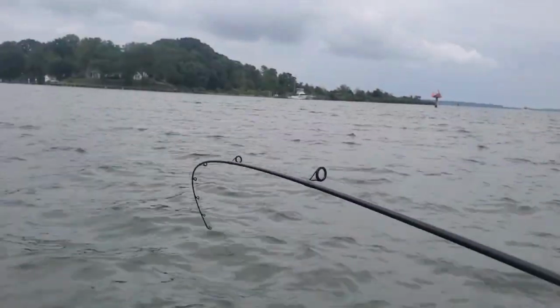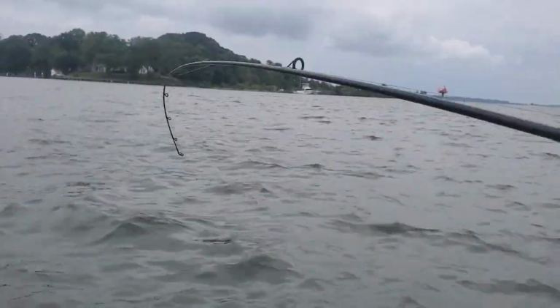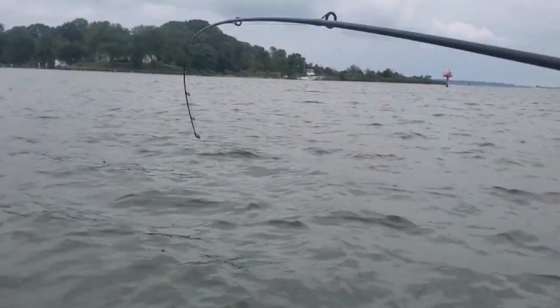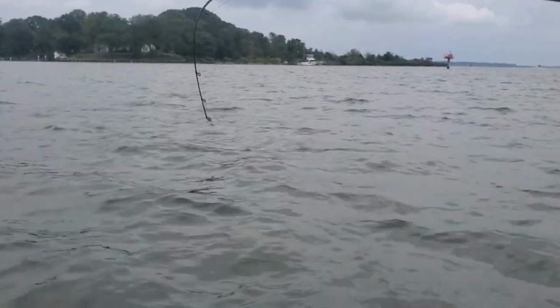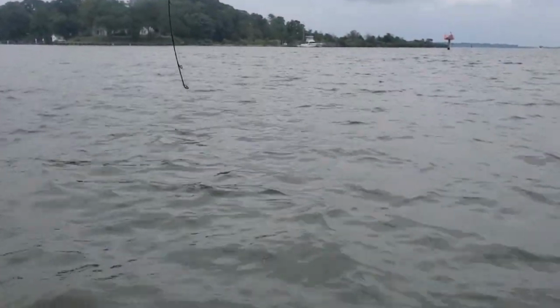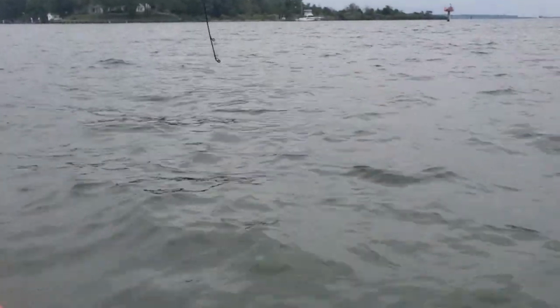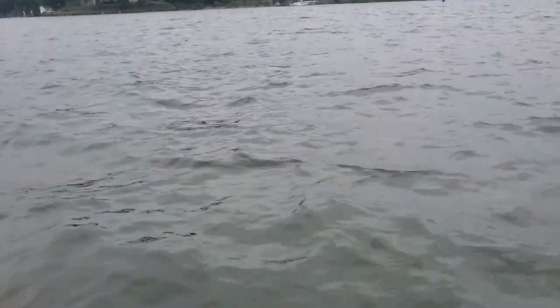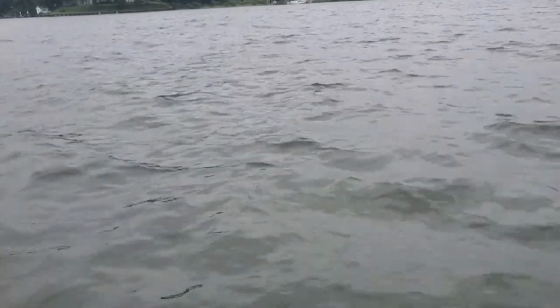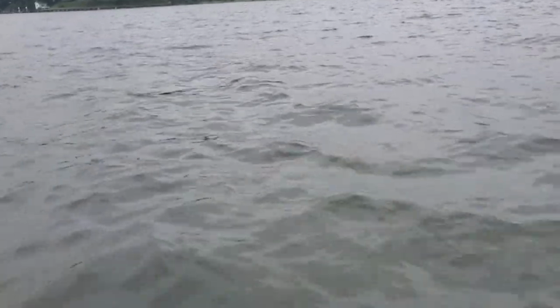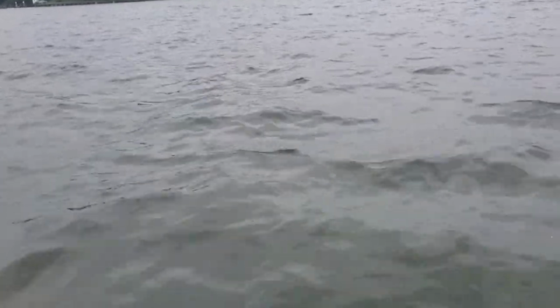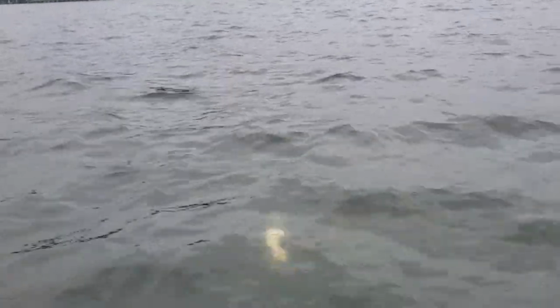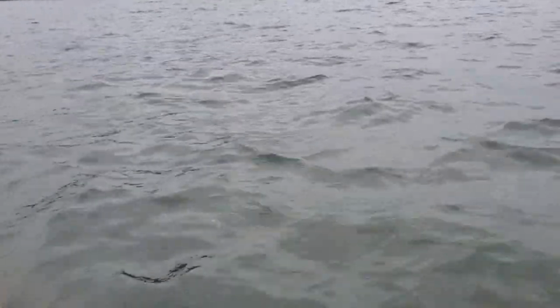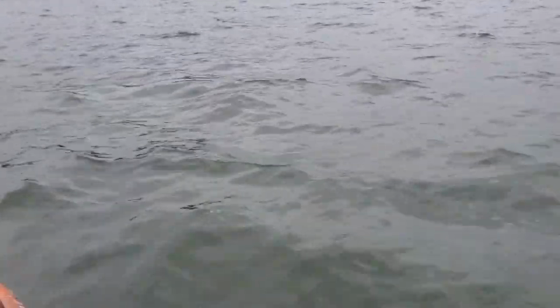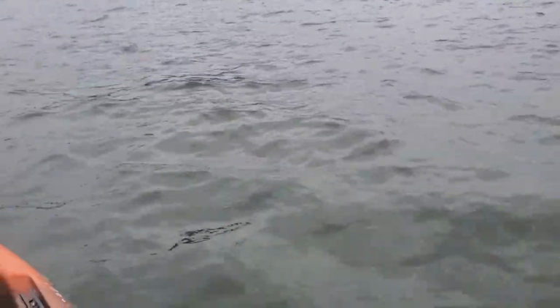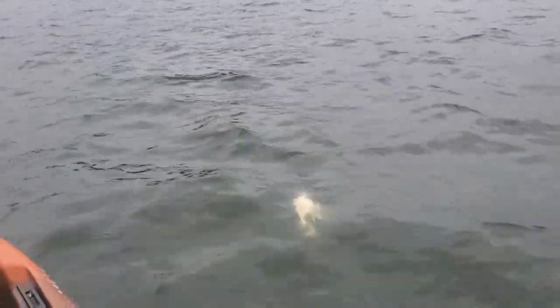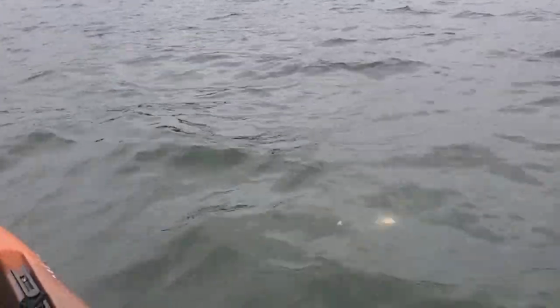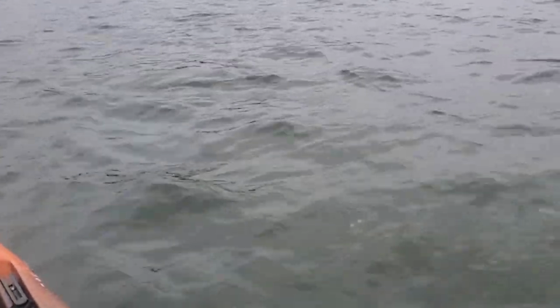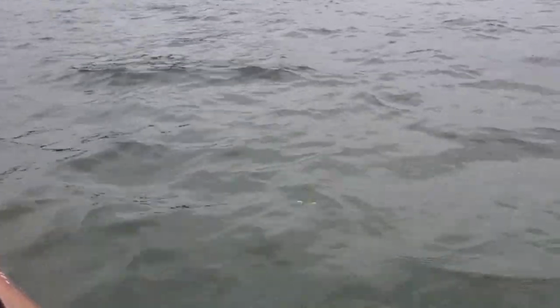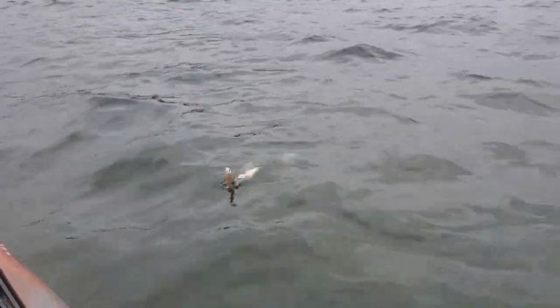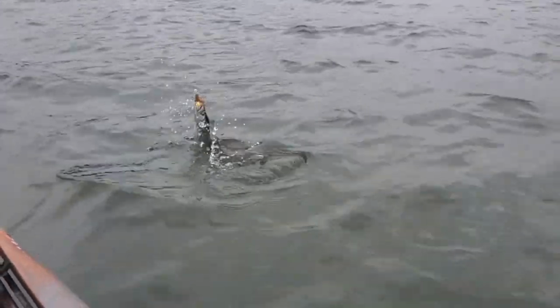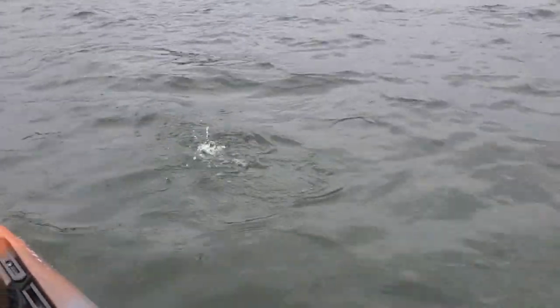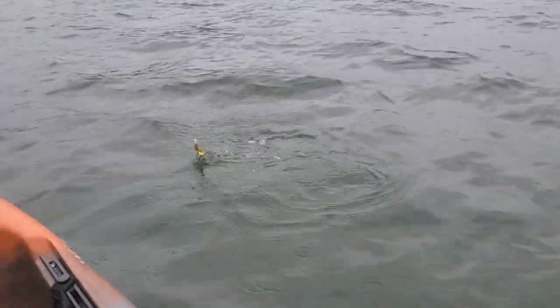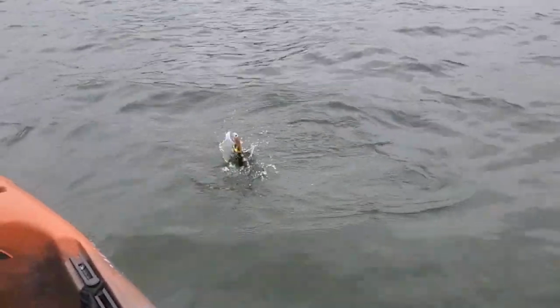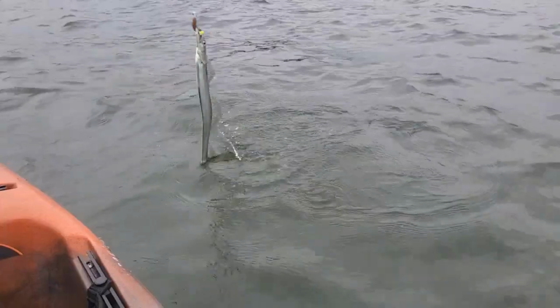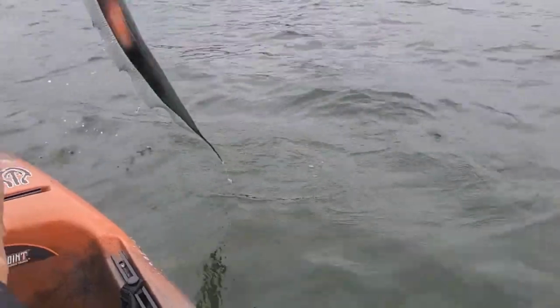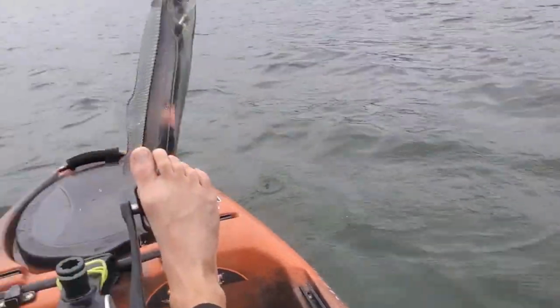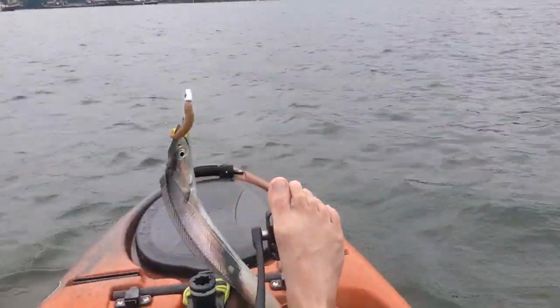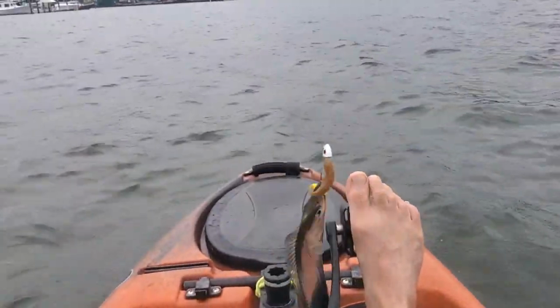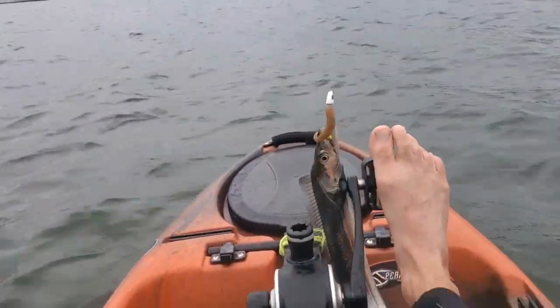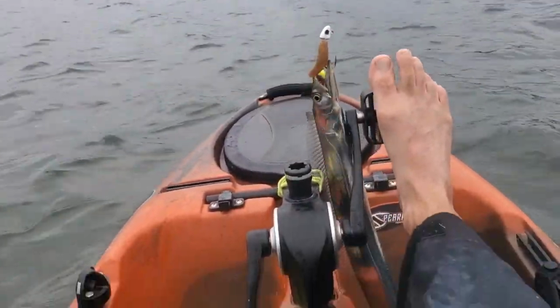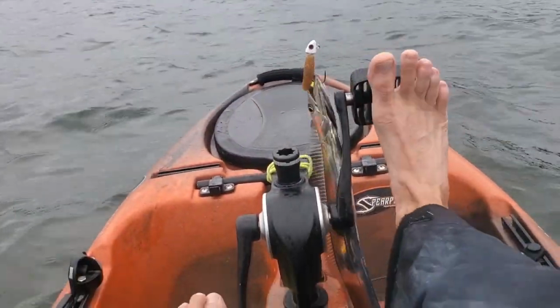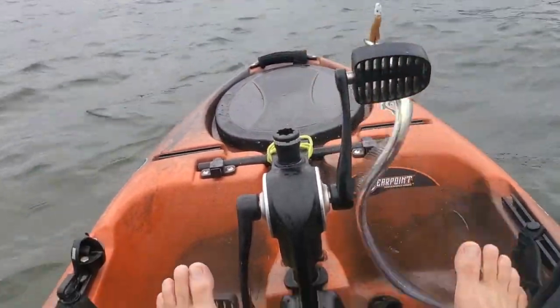Cutlass fish fight in a really odd way. They sort of swim backwards in bursts, so sometimes it feels like they've pulled free, but they haven't. Keep reeling and they'll probably still be on the end of the line.